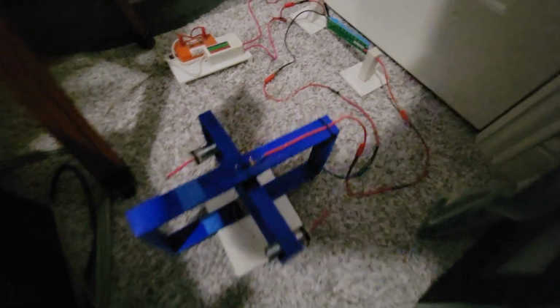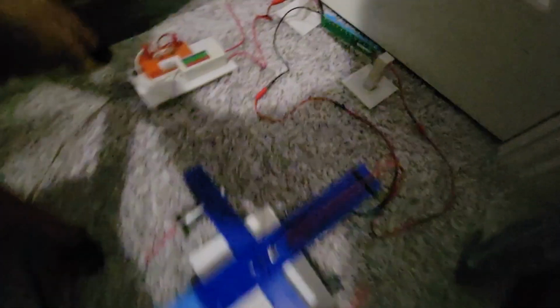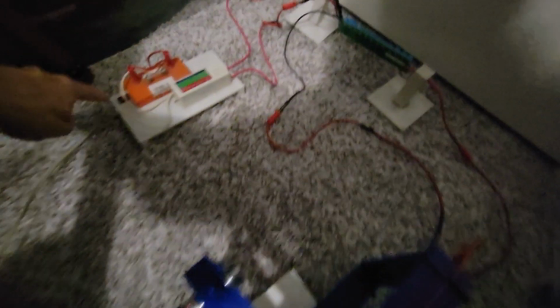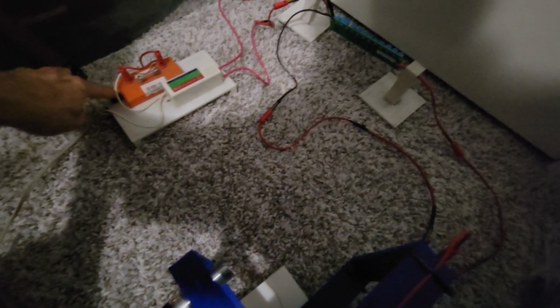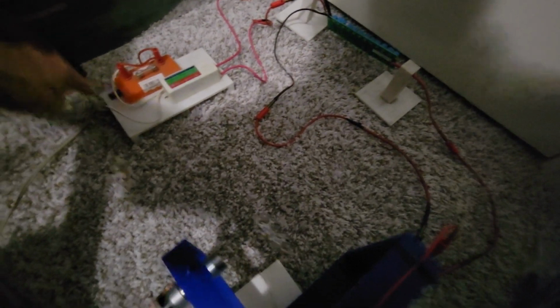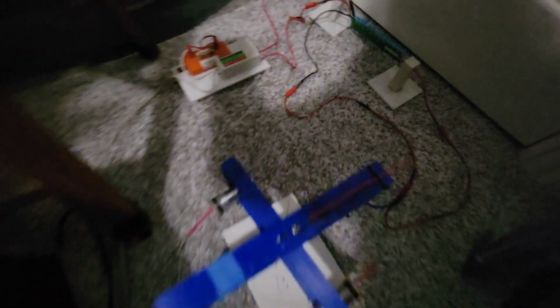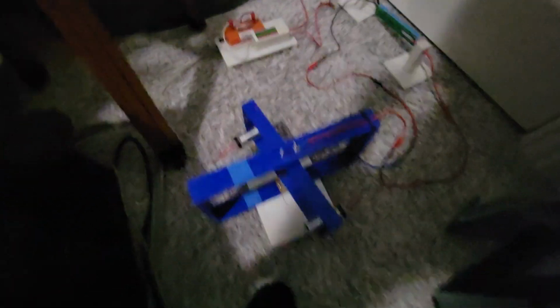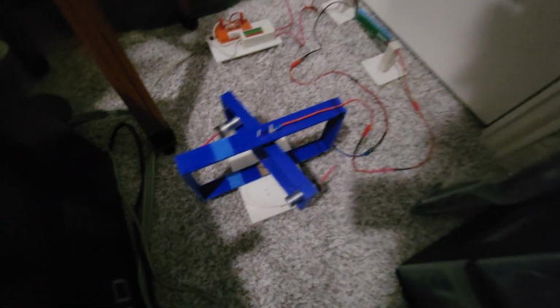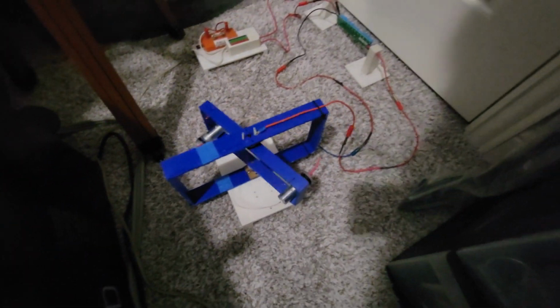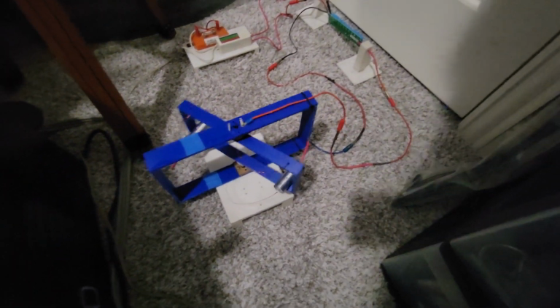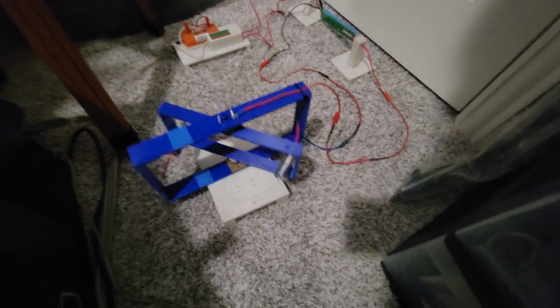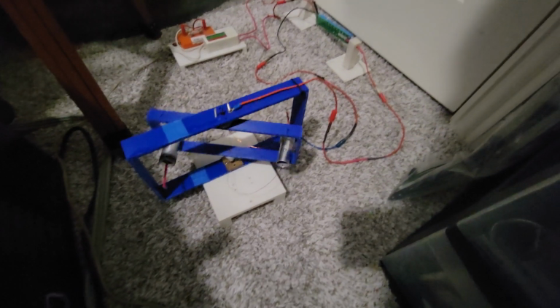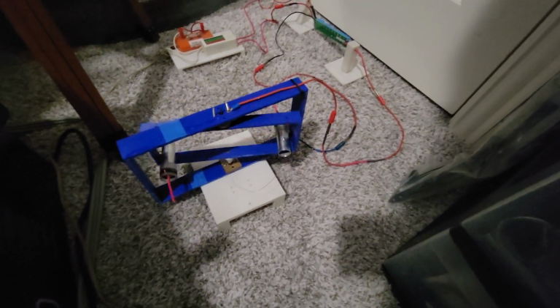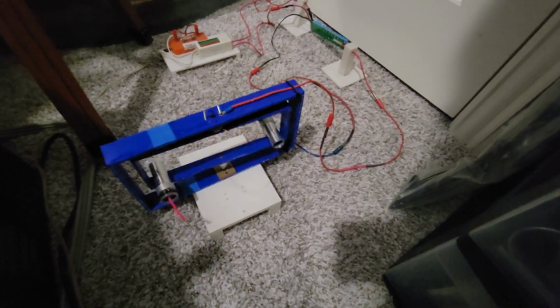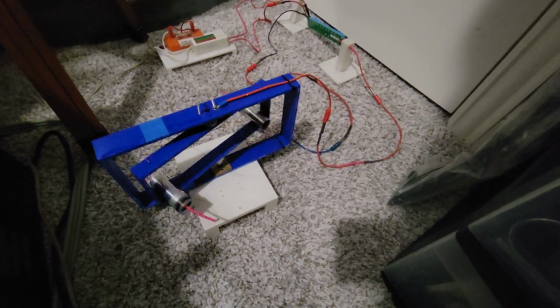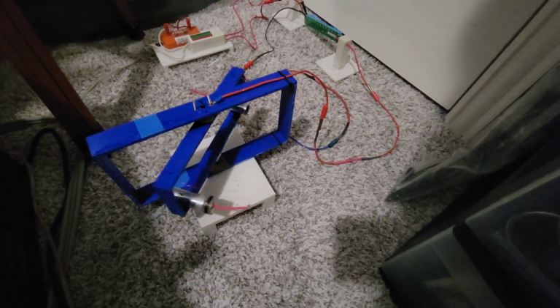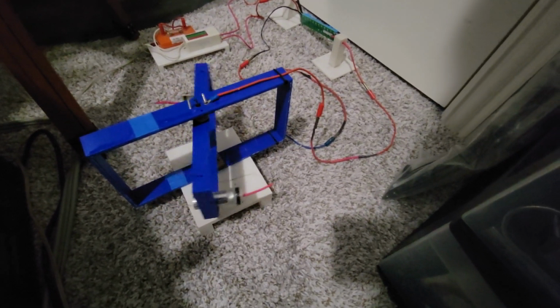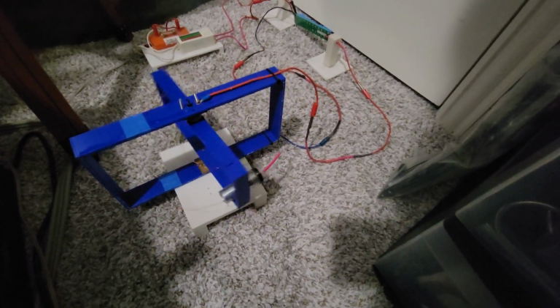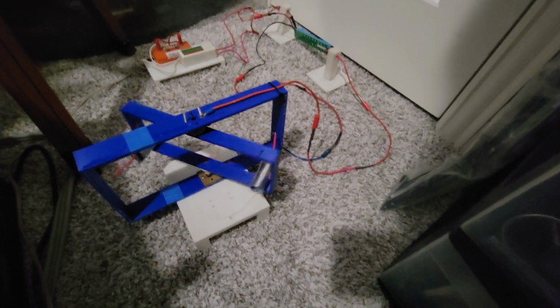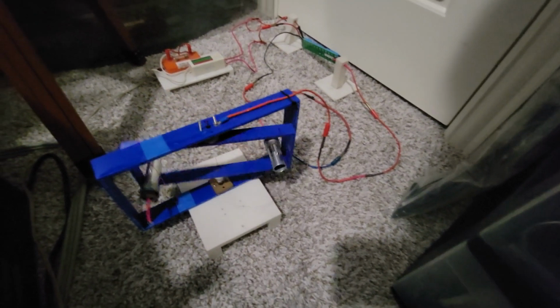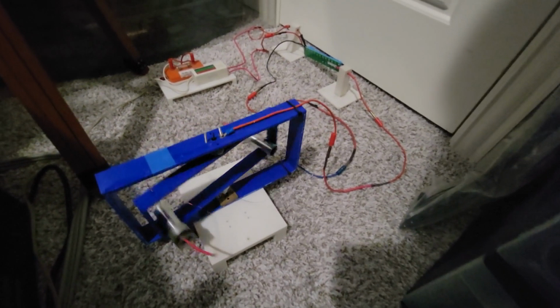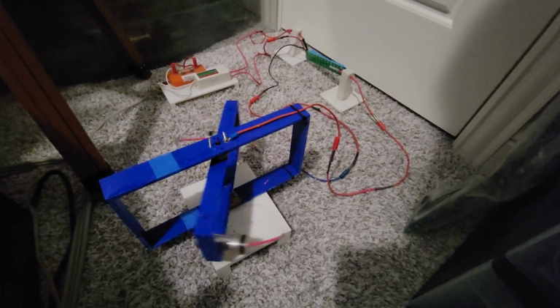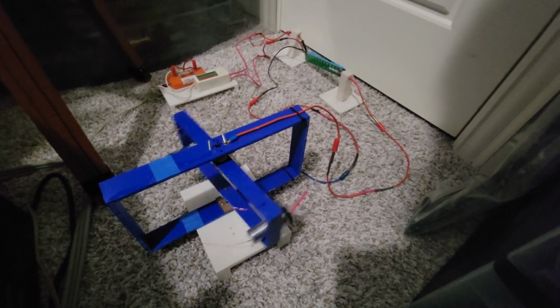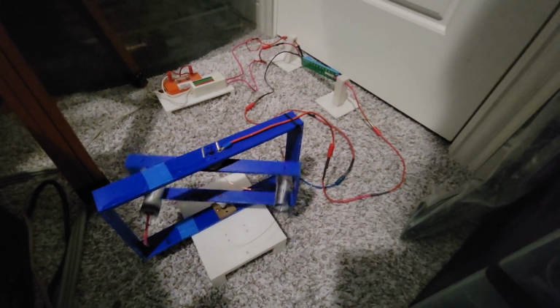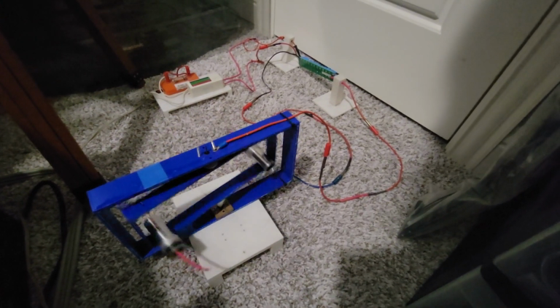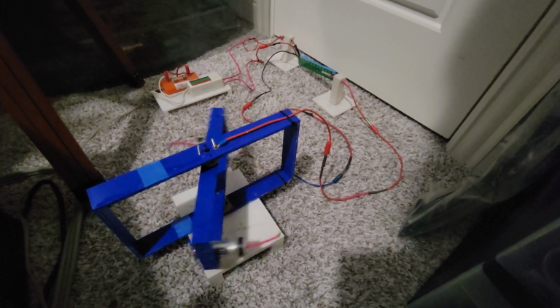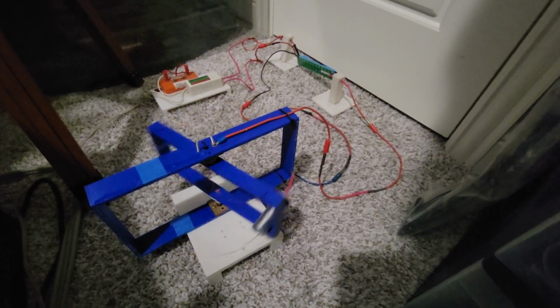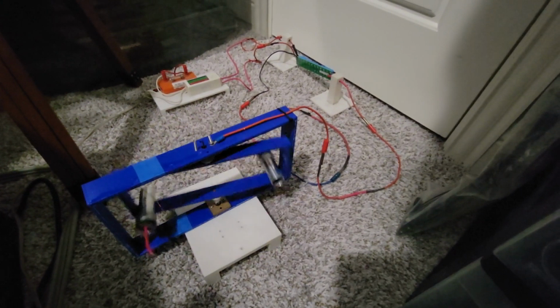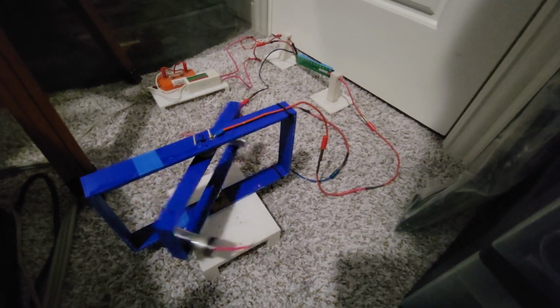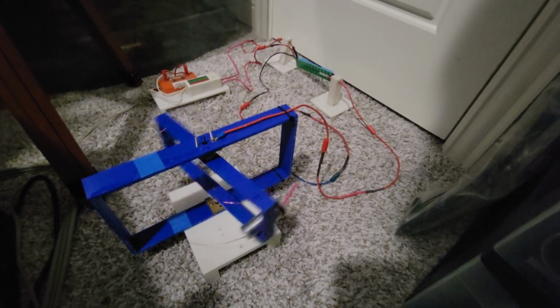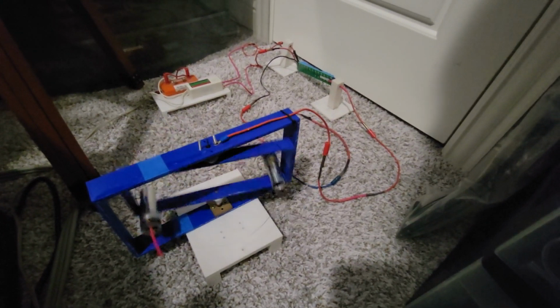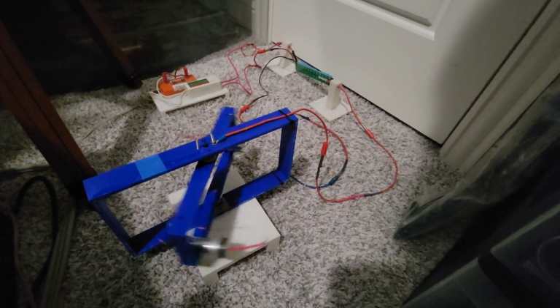I got the thruster 3D printed and assembled and it seems to be working again. Hope I built it right. Getting a high enough voltage, I'm not sure.